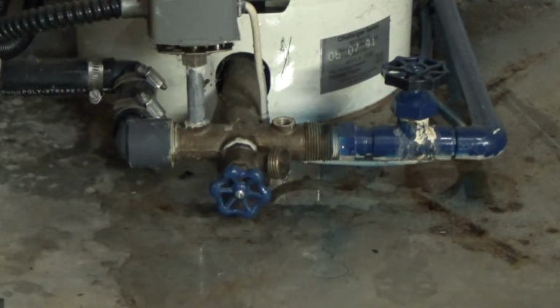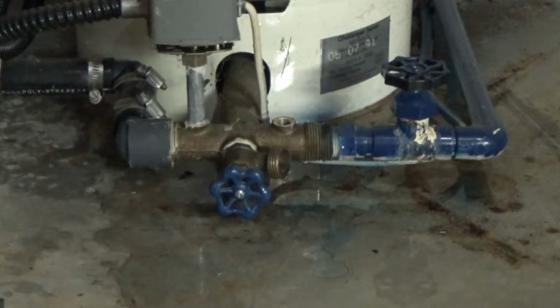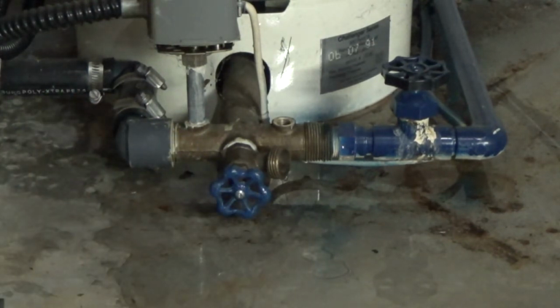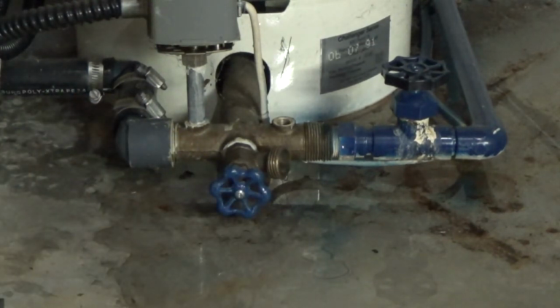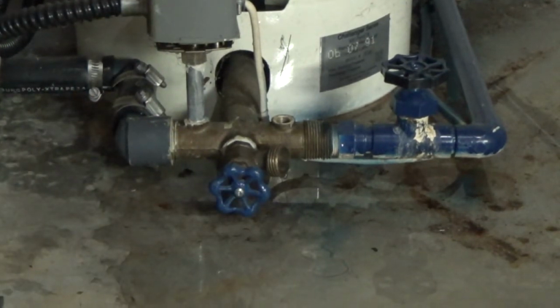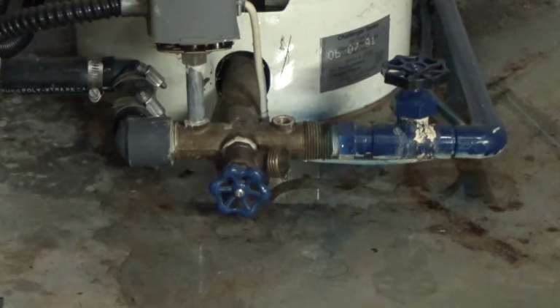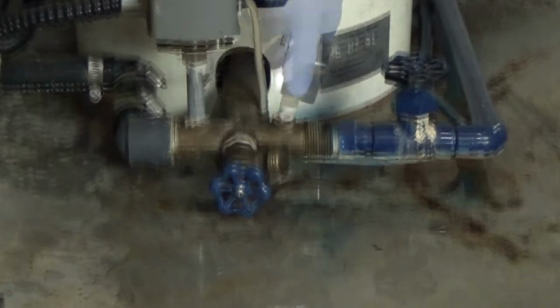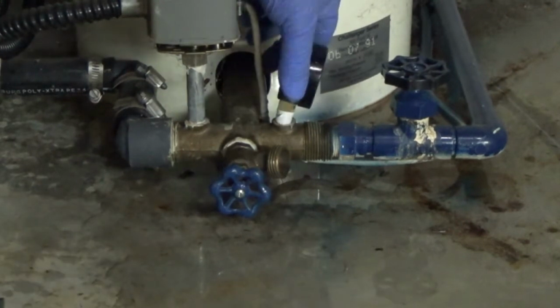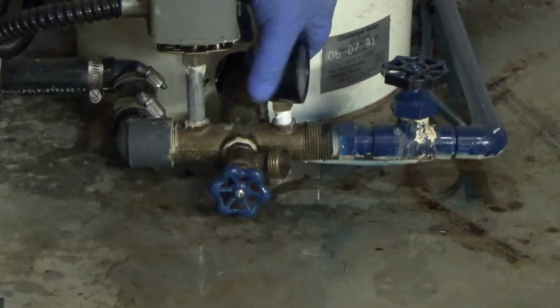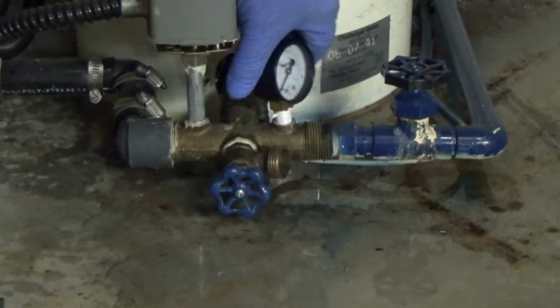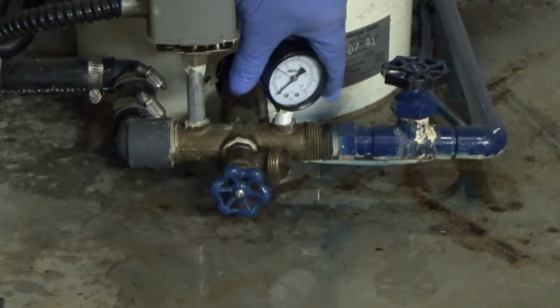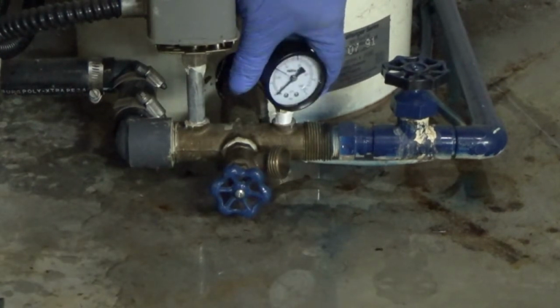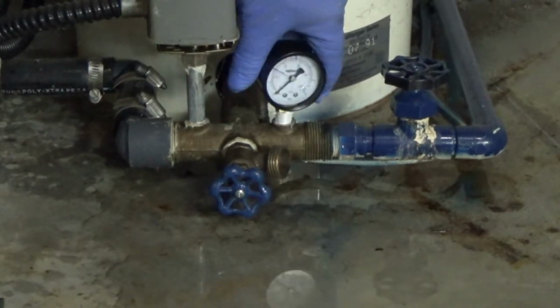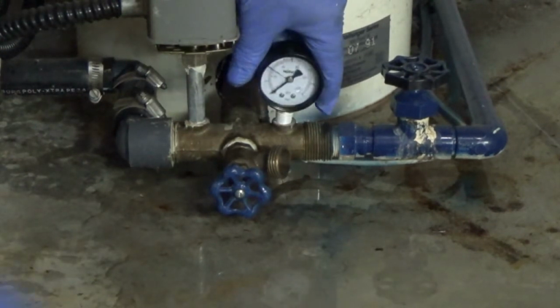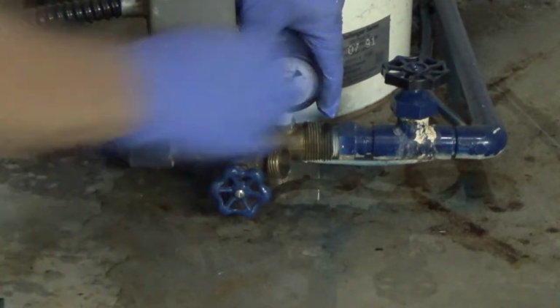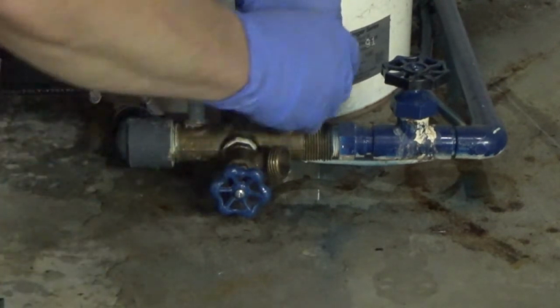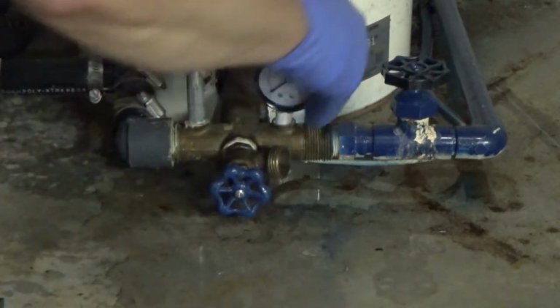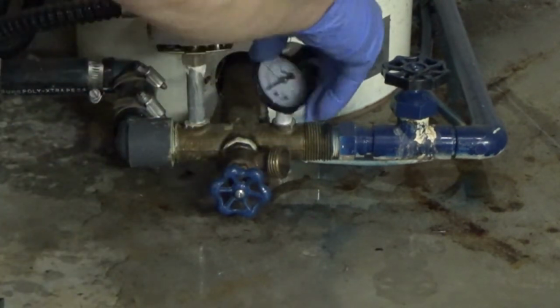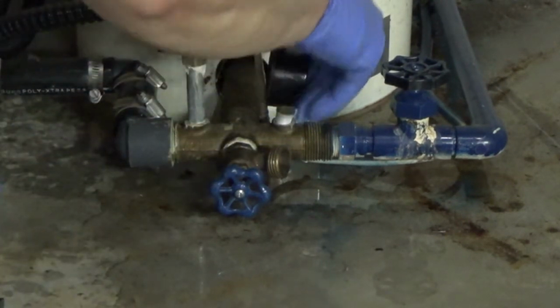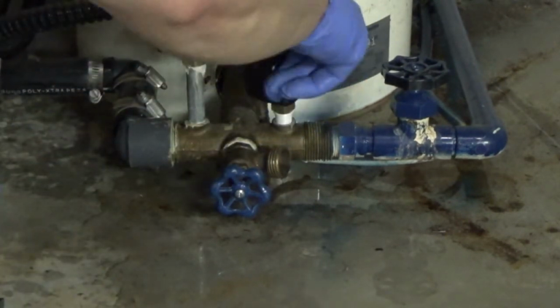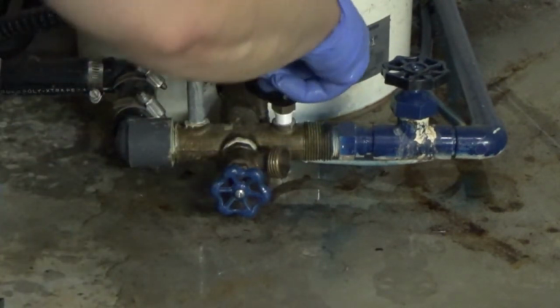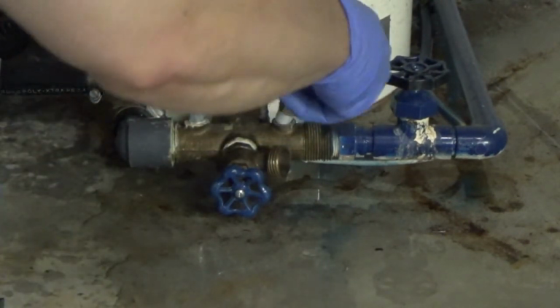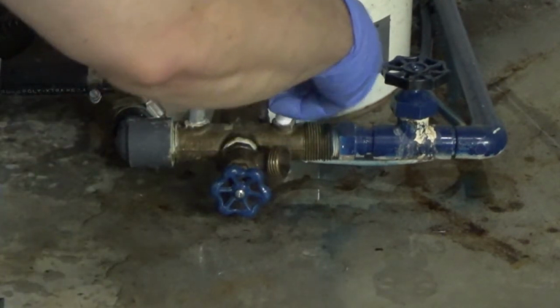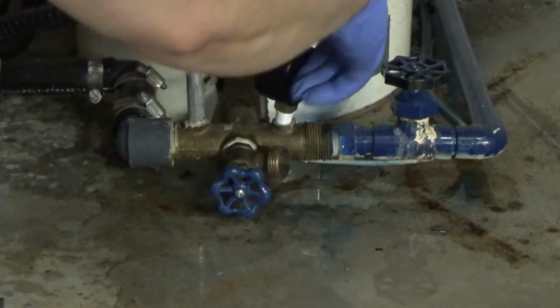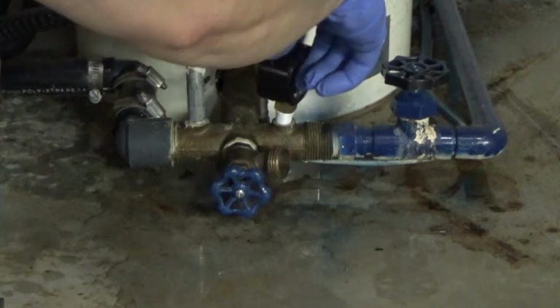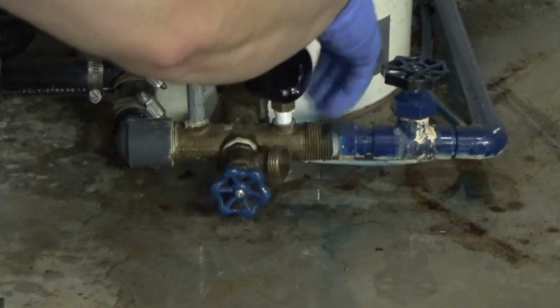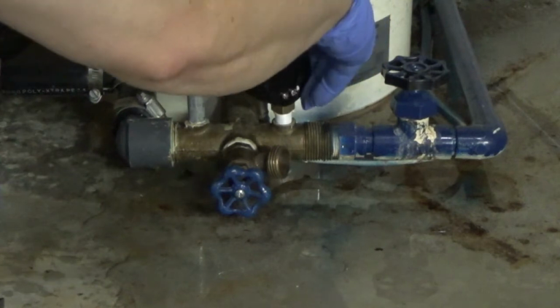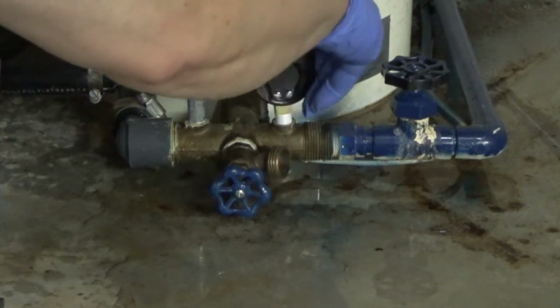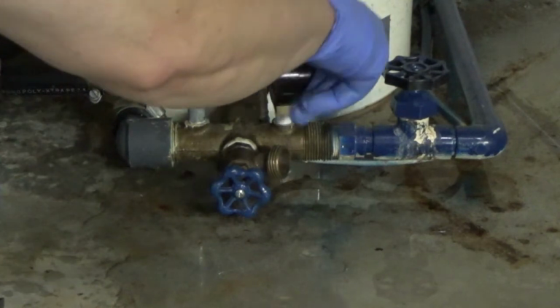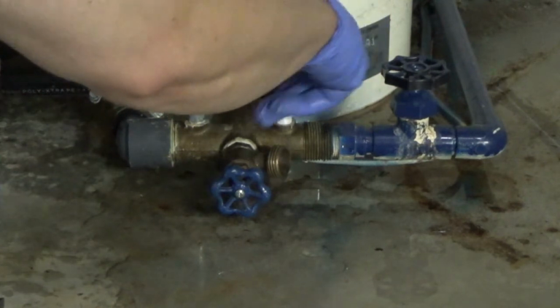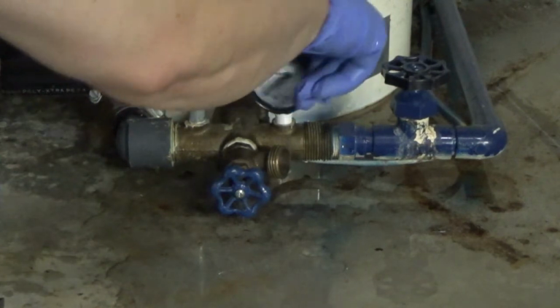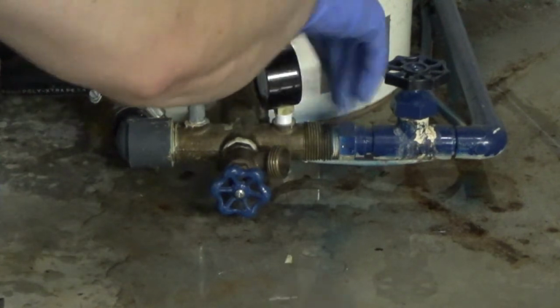On to the pressure gauge — get the pressure gauge in there, being careful not to cross-thread it.